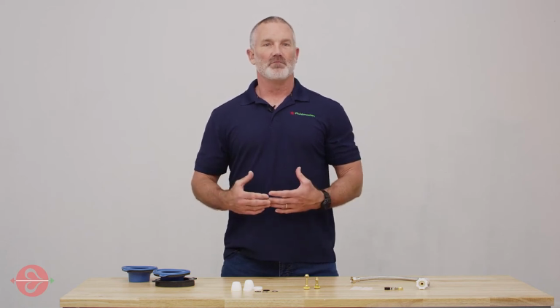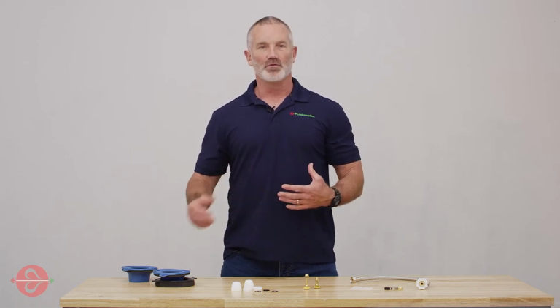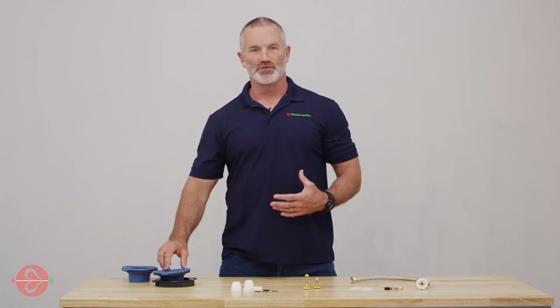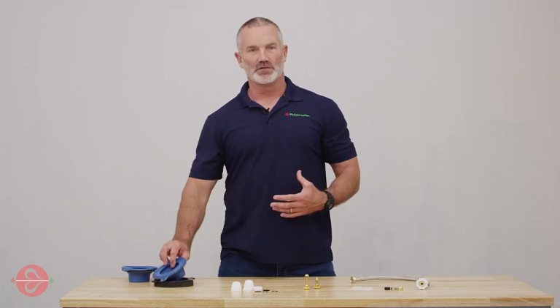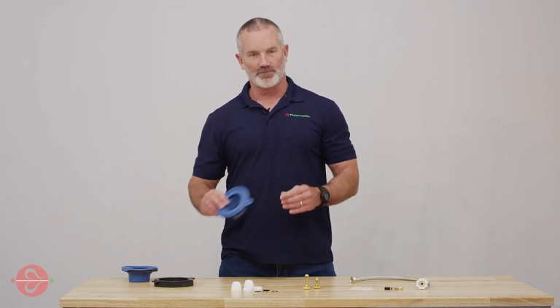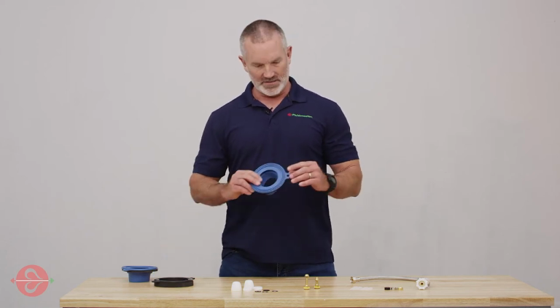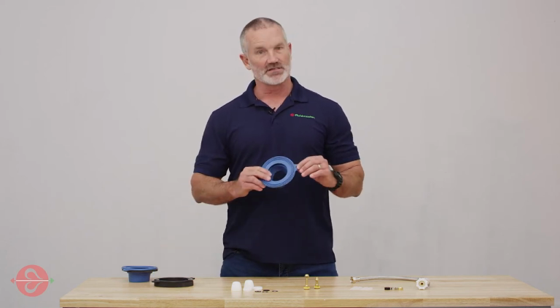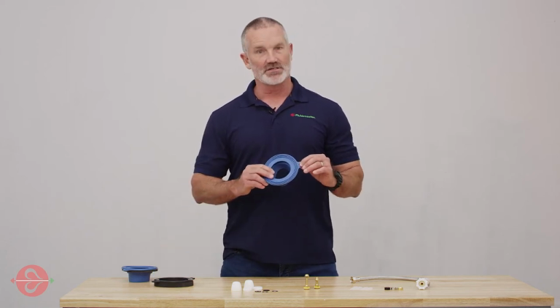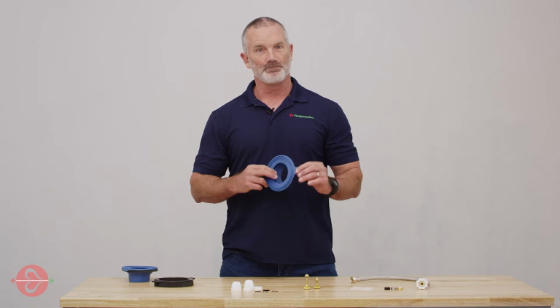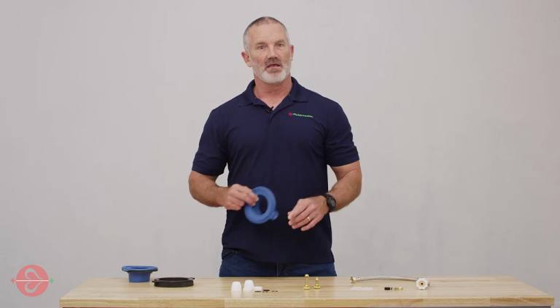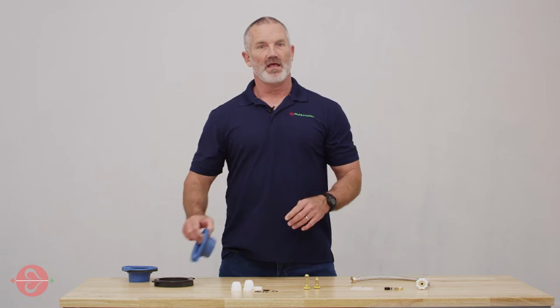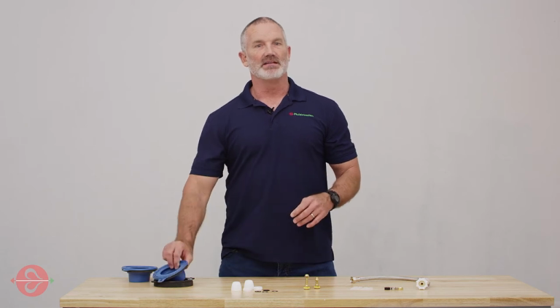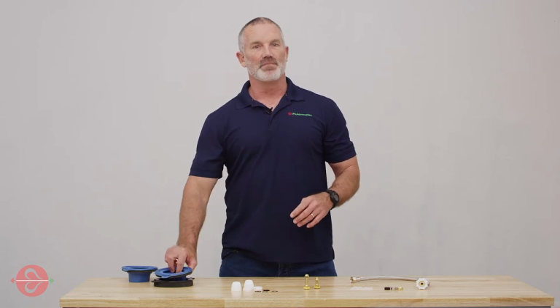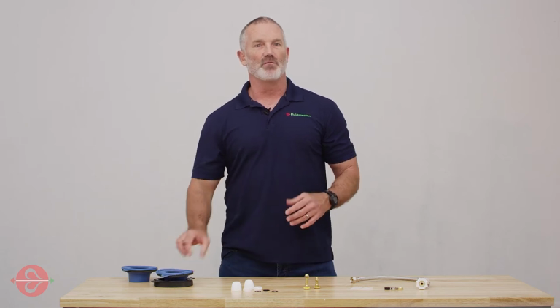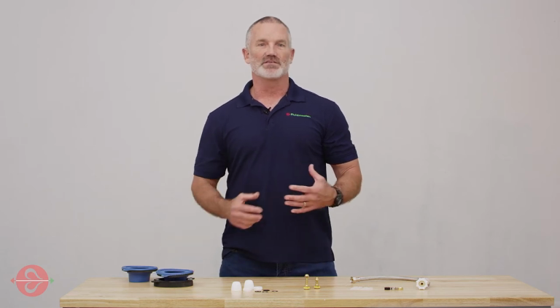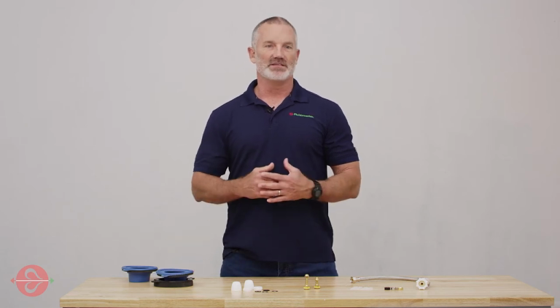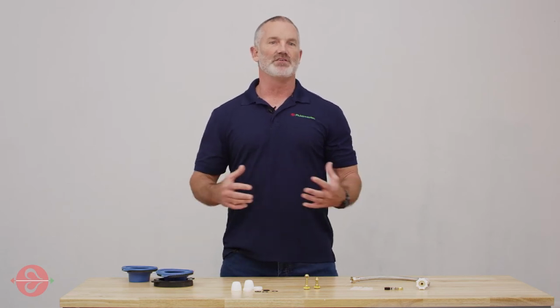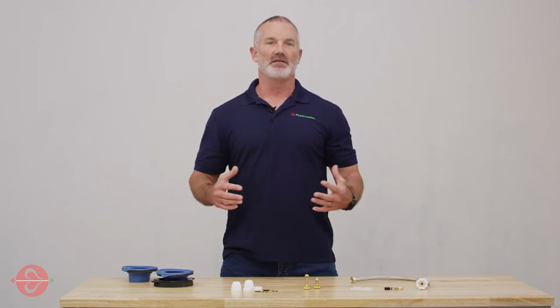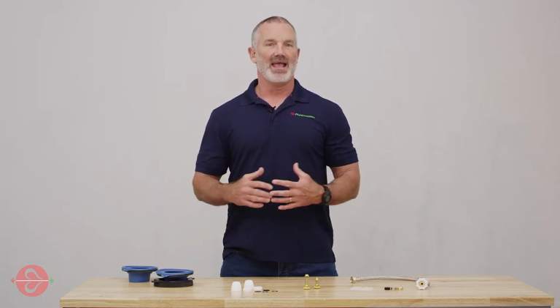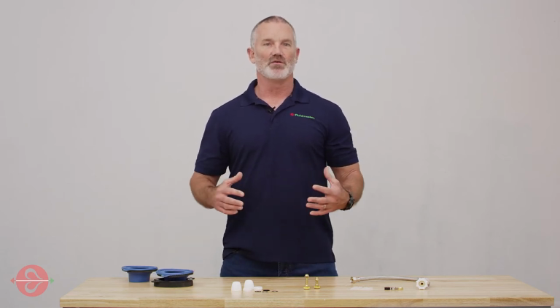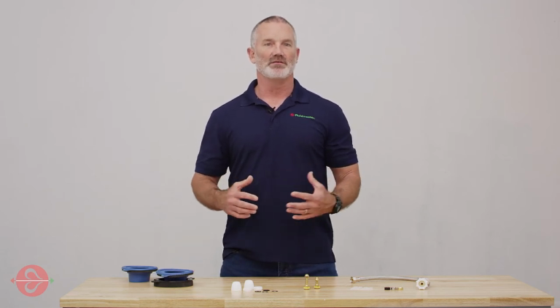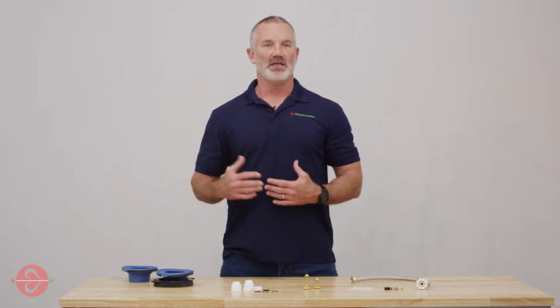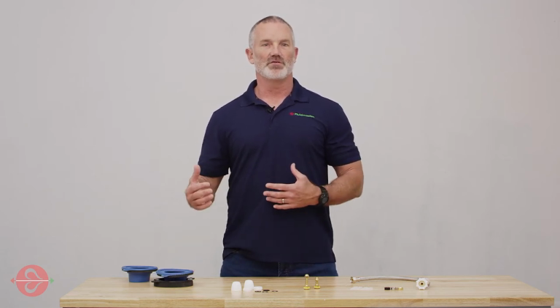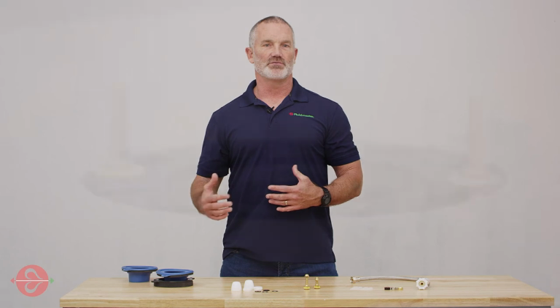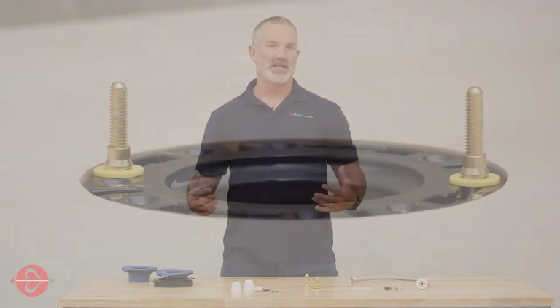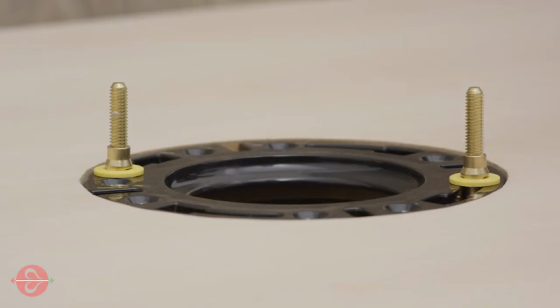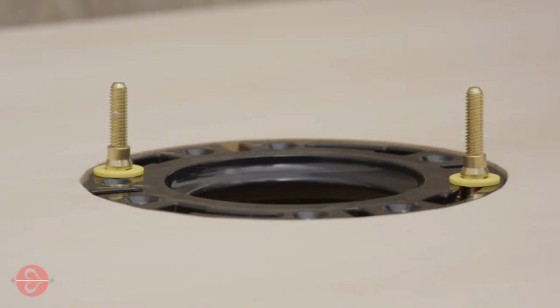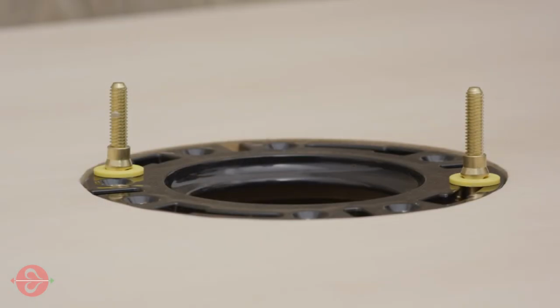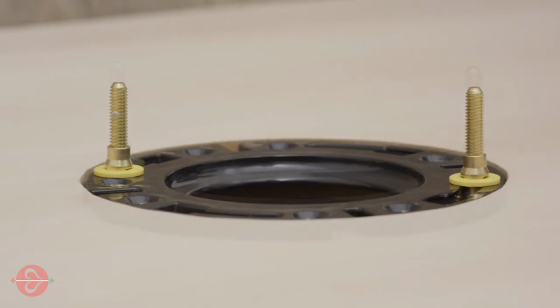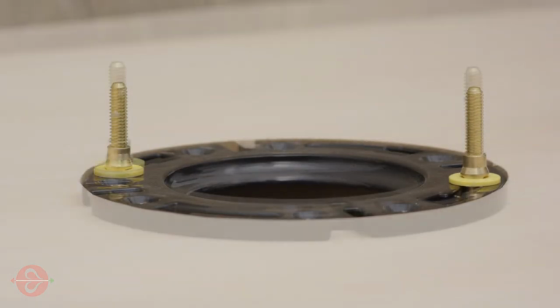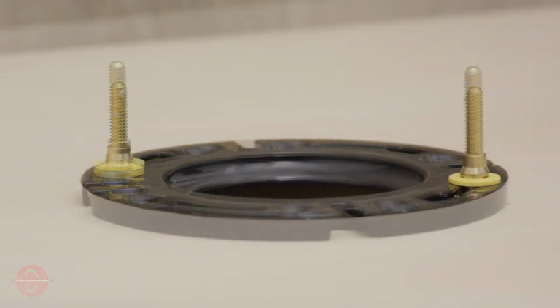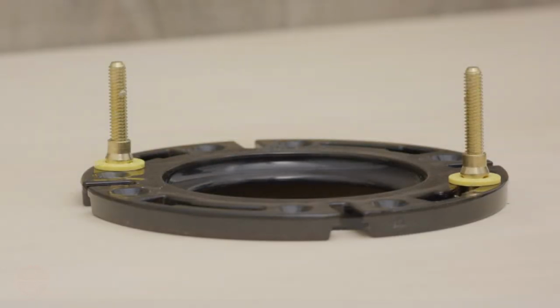Bolt holes are included for easy installation. And finally, better than wax fits any drain, any toilet, even toilets with flanges below the floor or floors that are uneven.